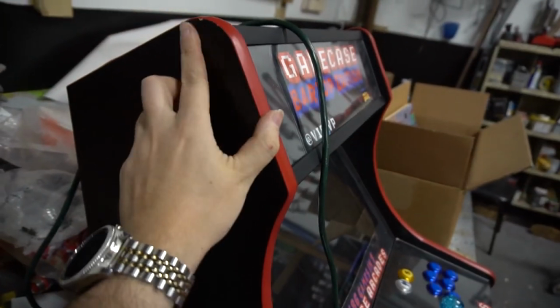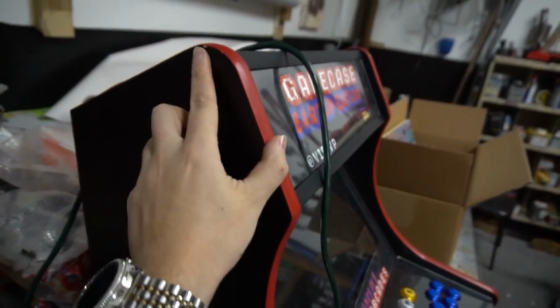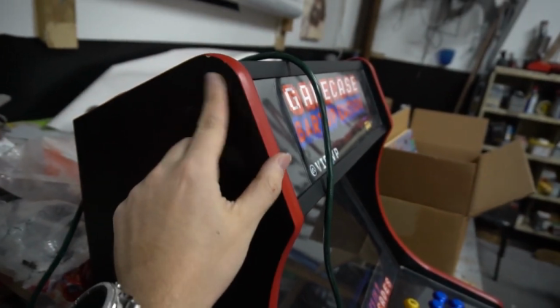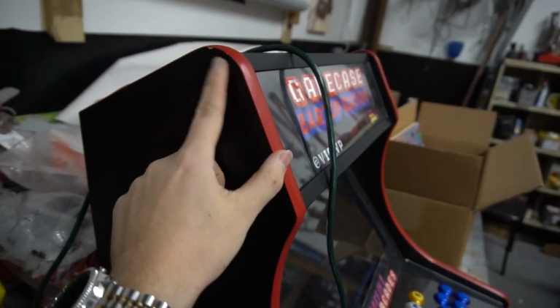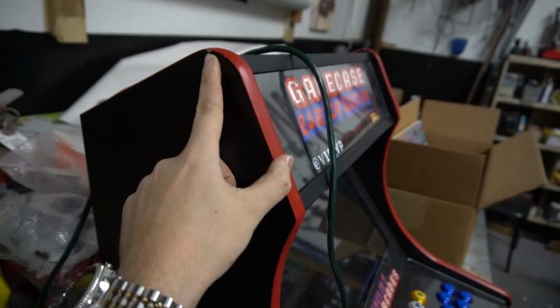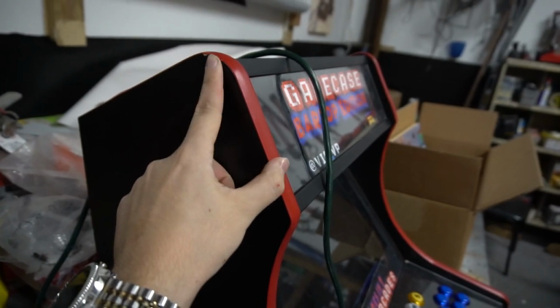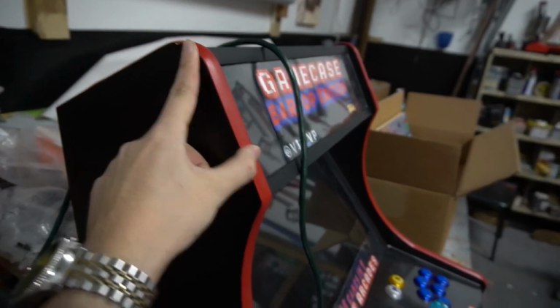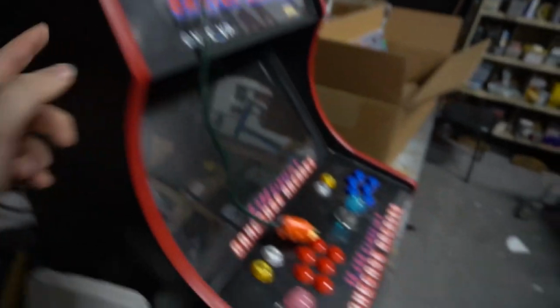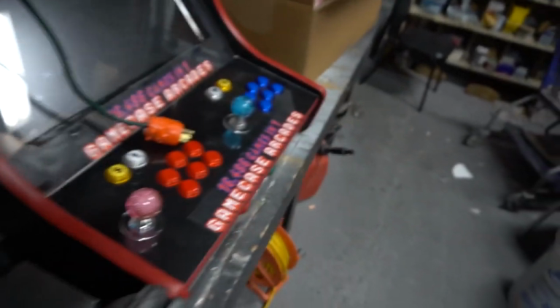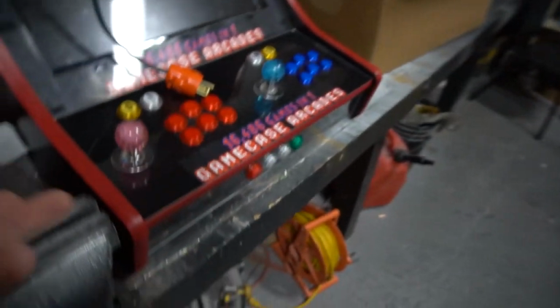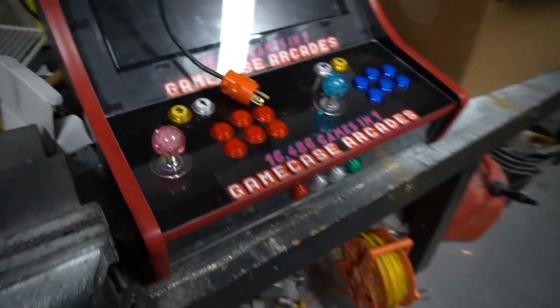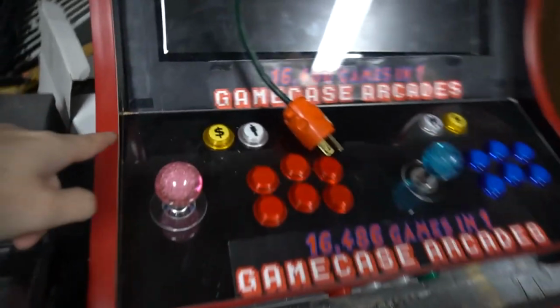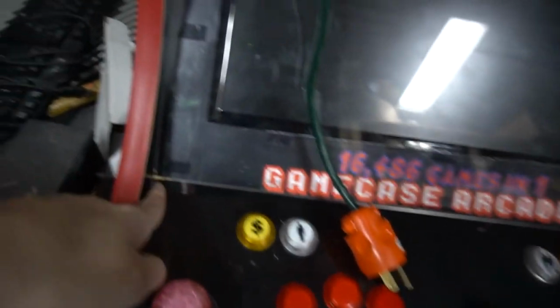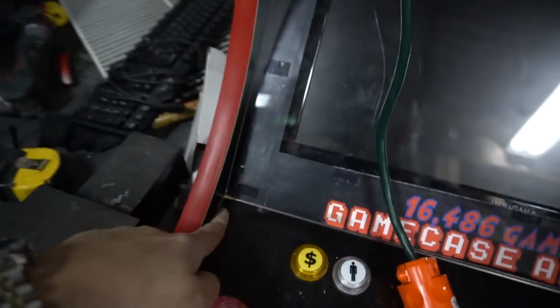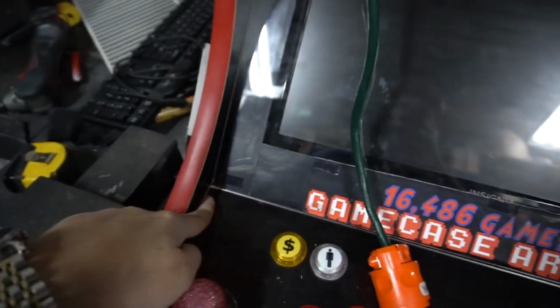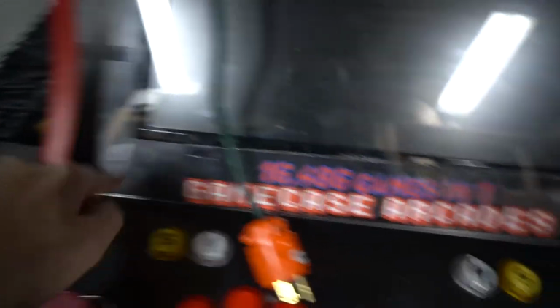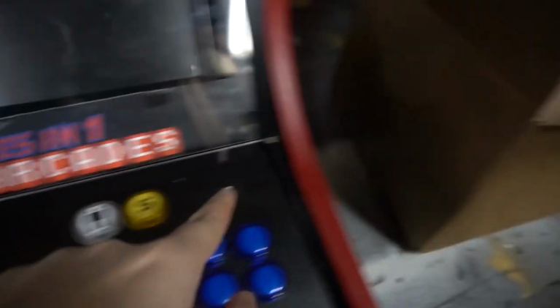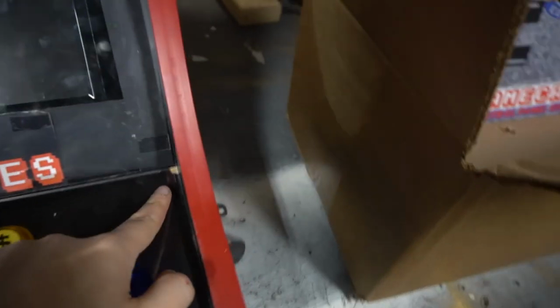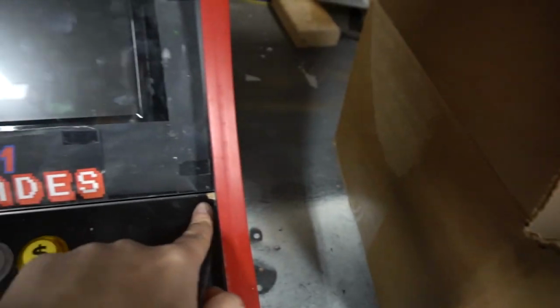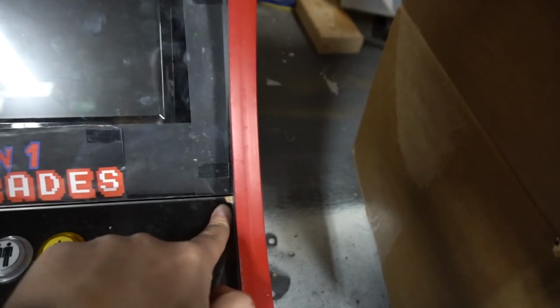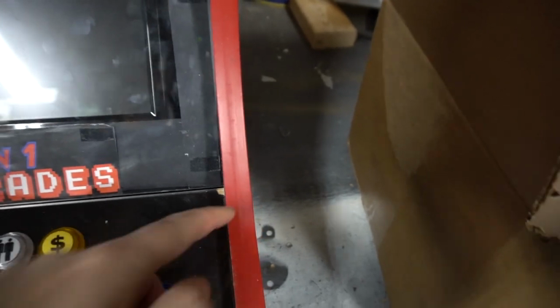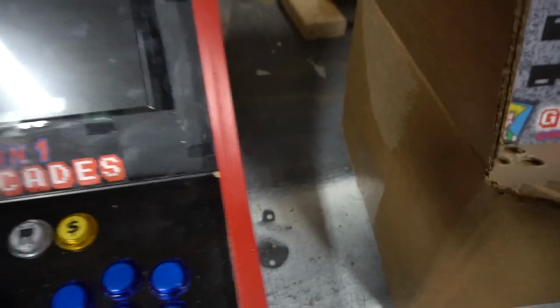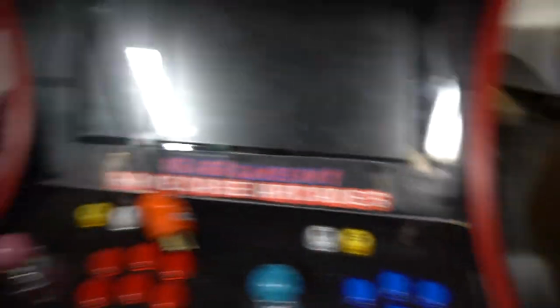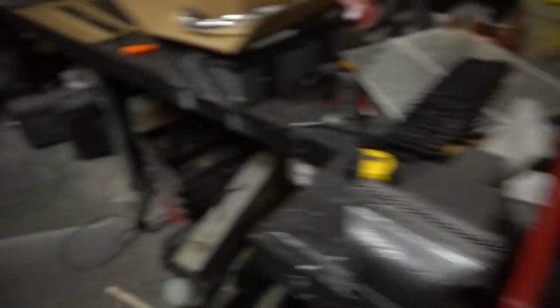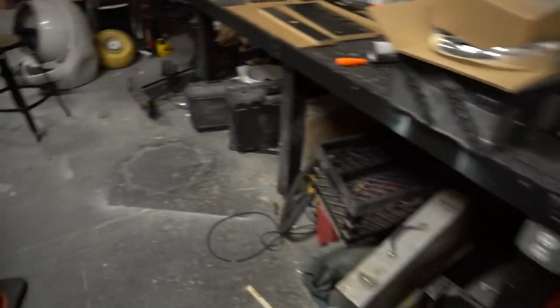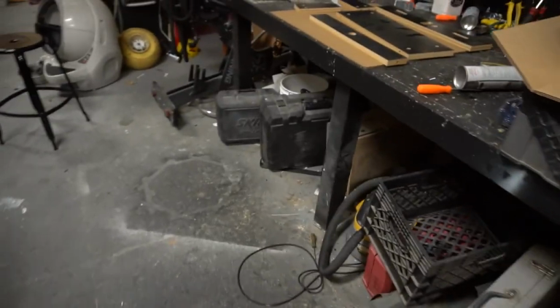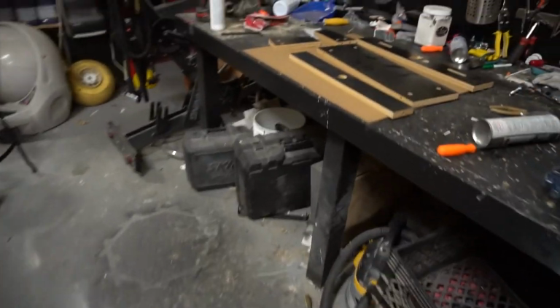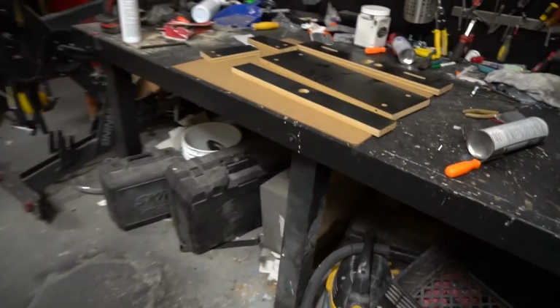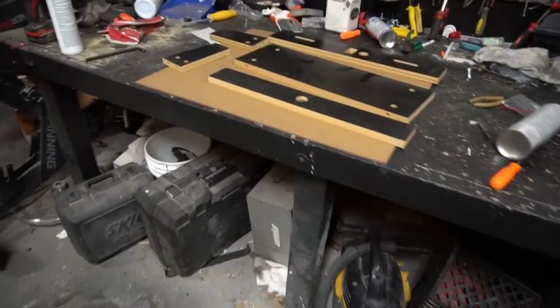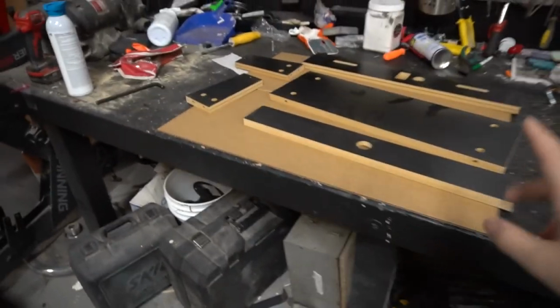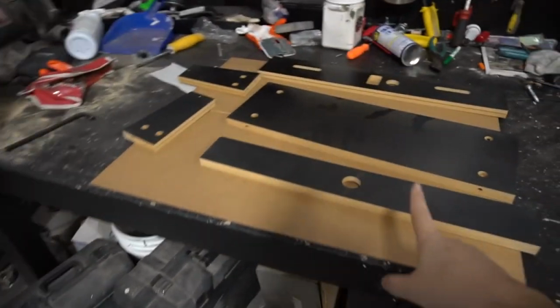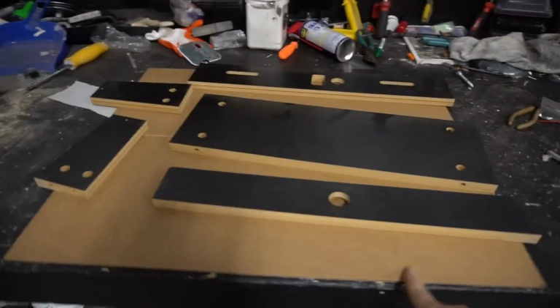Take a look at the GameCase bar top edition — you get the nicks. So just keep that in mind. We're going to build this control panel and we are excited. We're going to make this video.